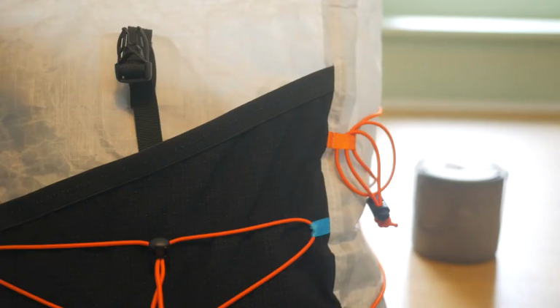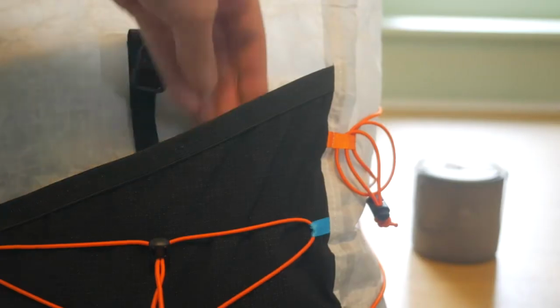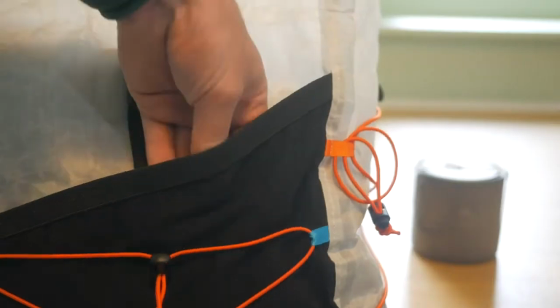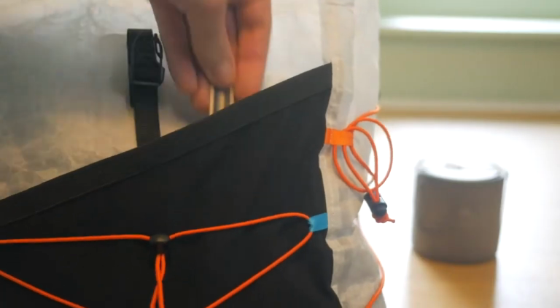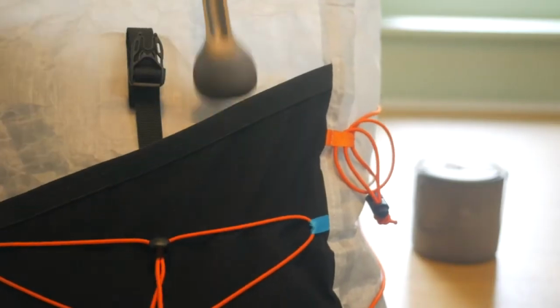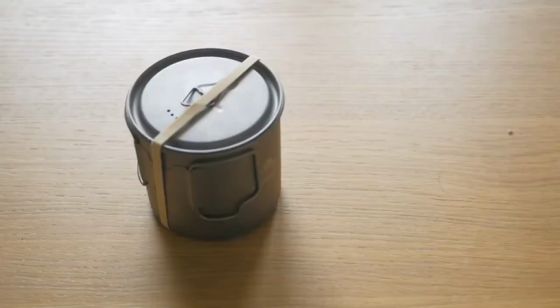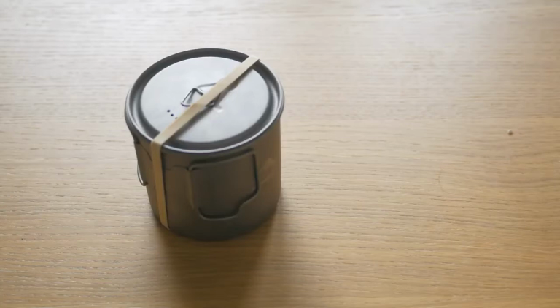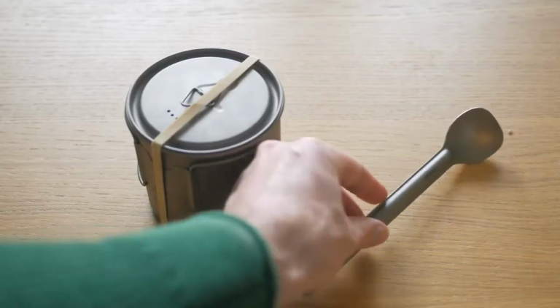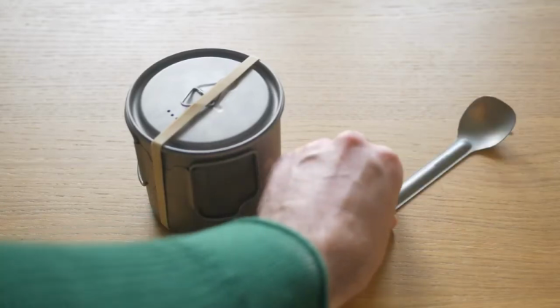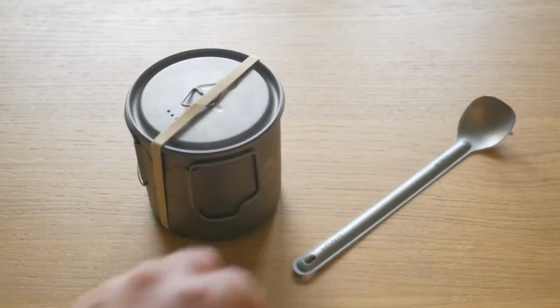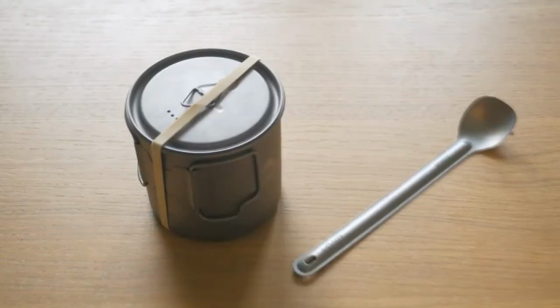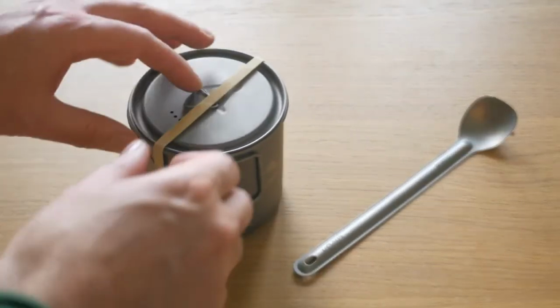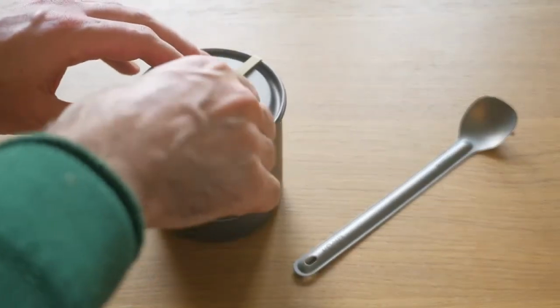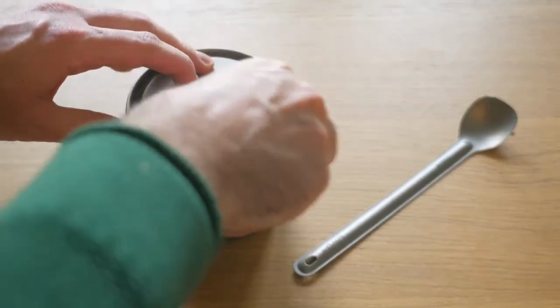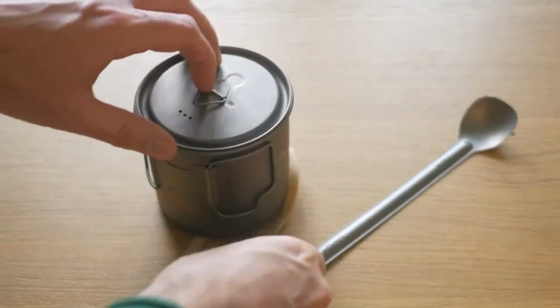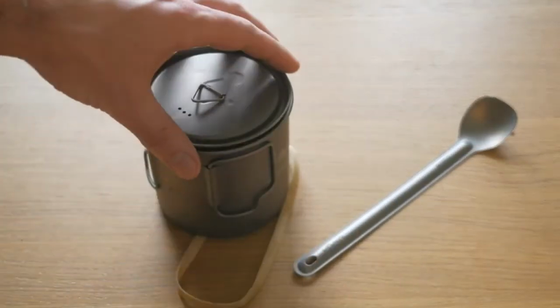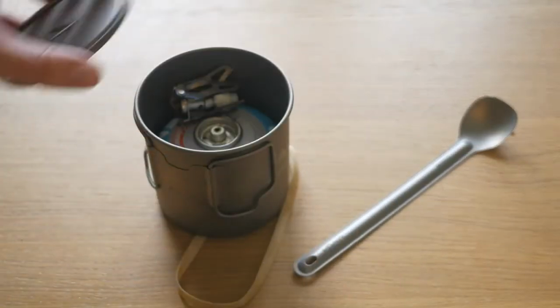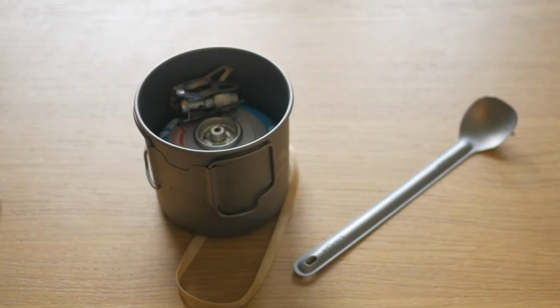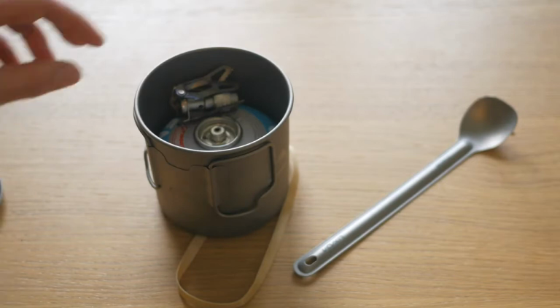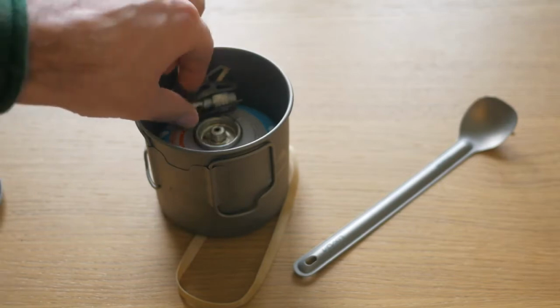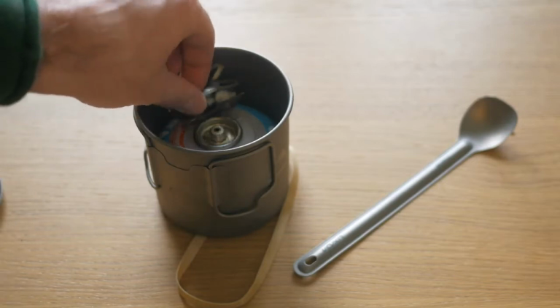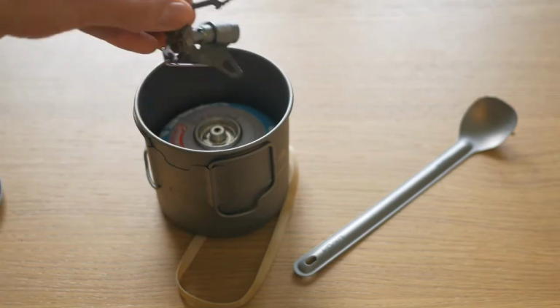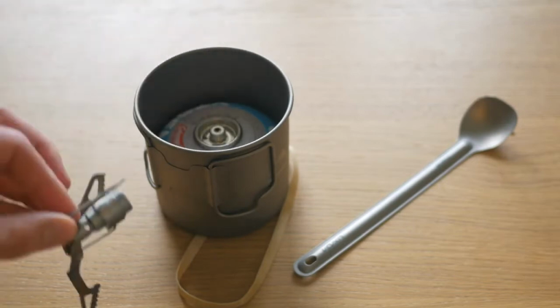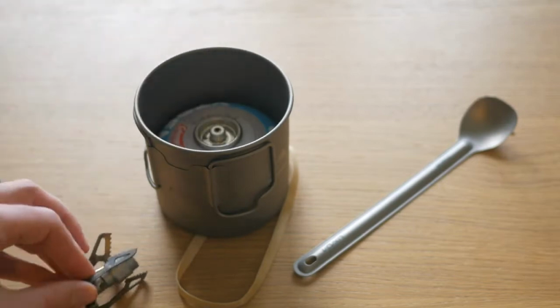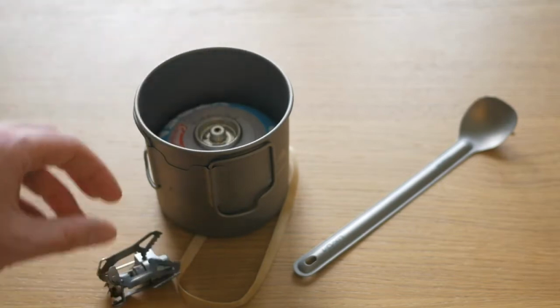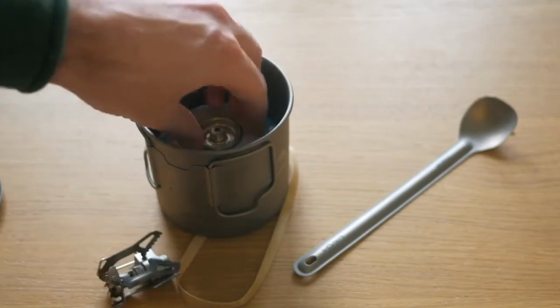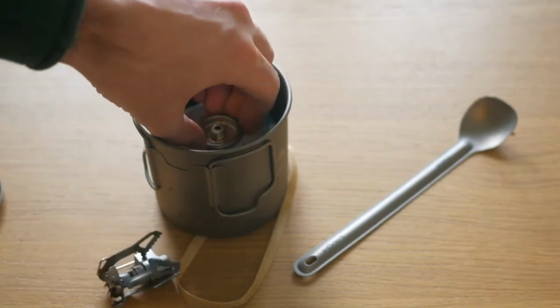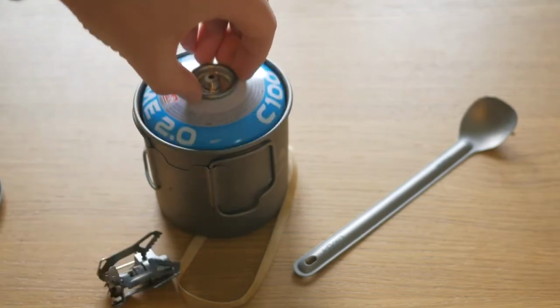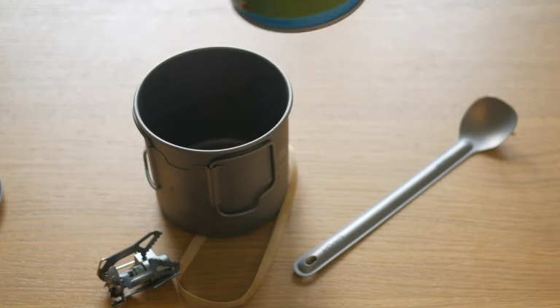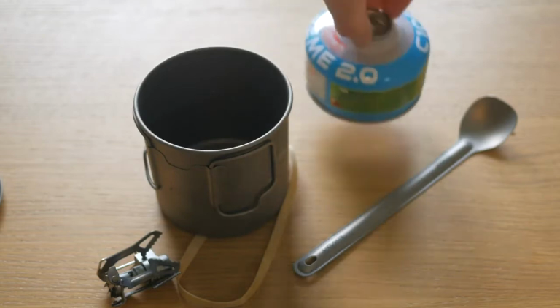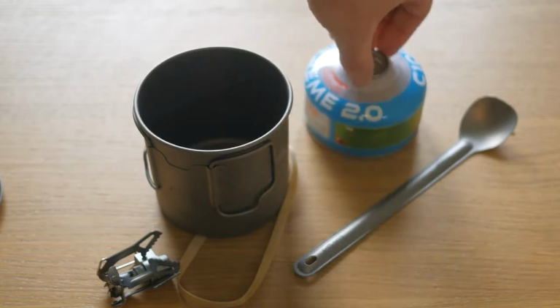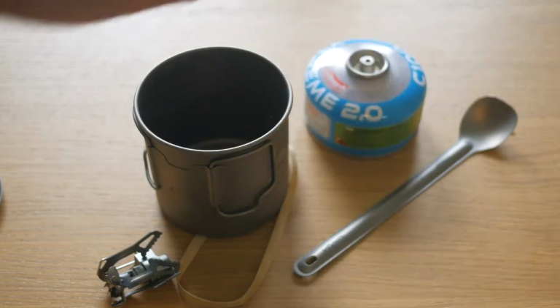In this series I'm sharing tasty and ultralight backpacking recipes that are fast and easy to make with just a few ingredients. Simple to pack, shelf stable and high in calories. But the end result has to be something you'll also want to make at home.